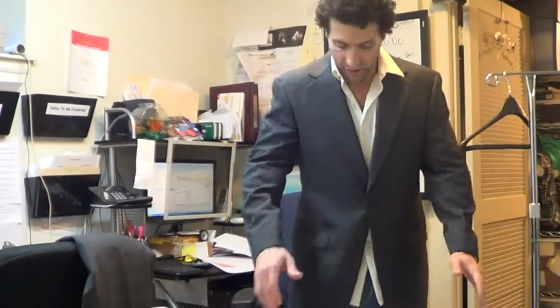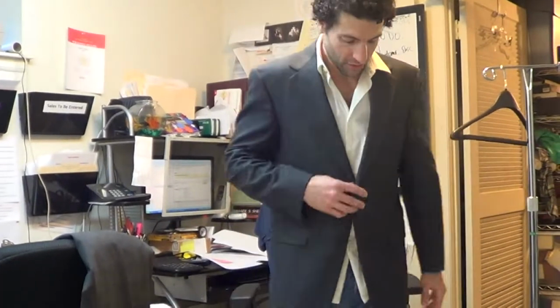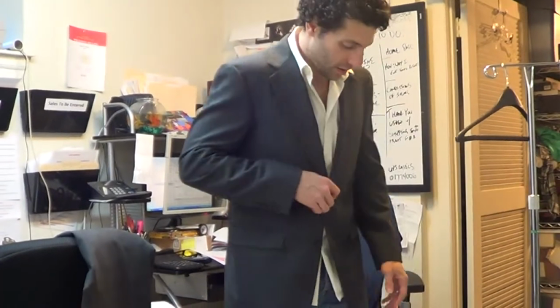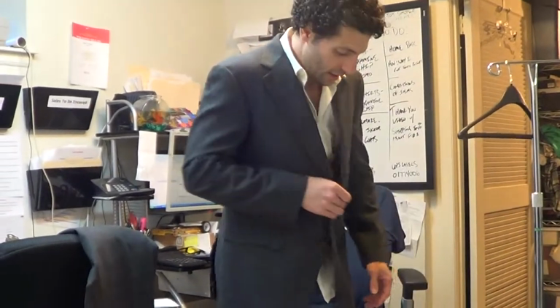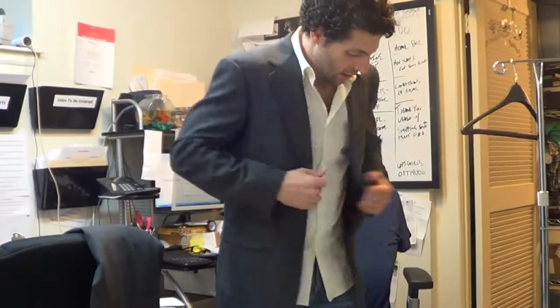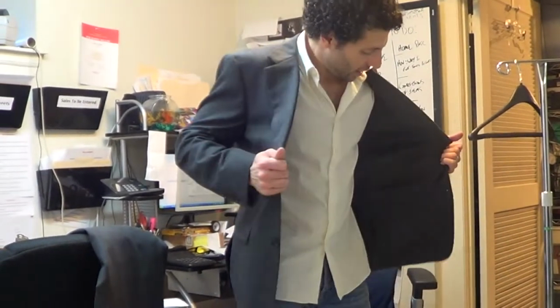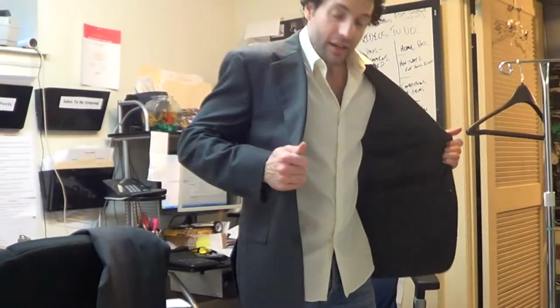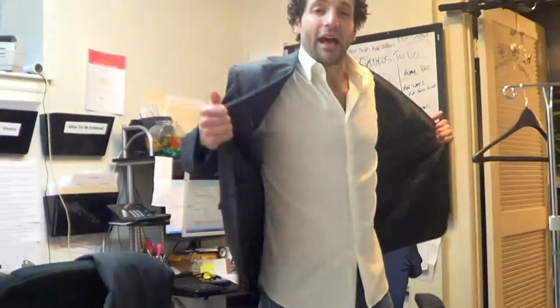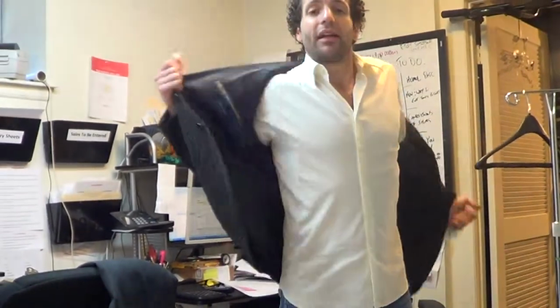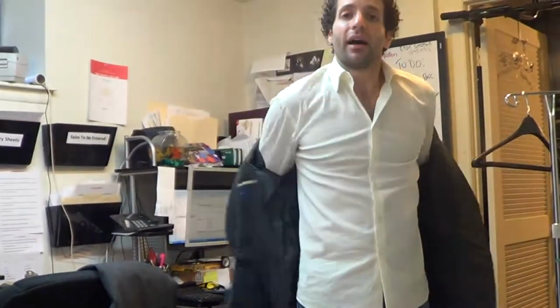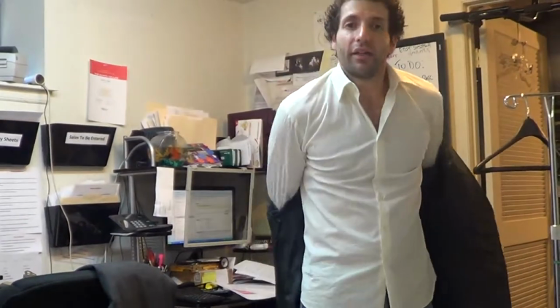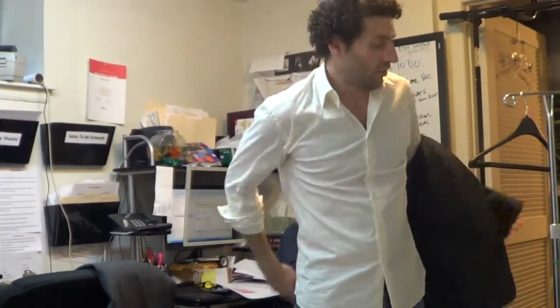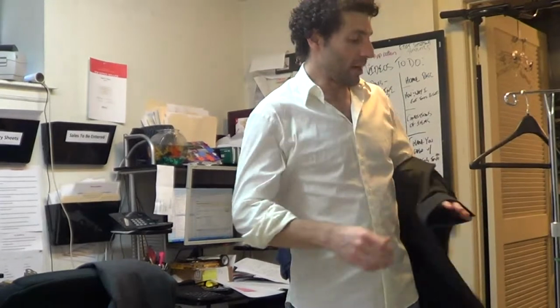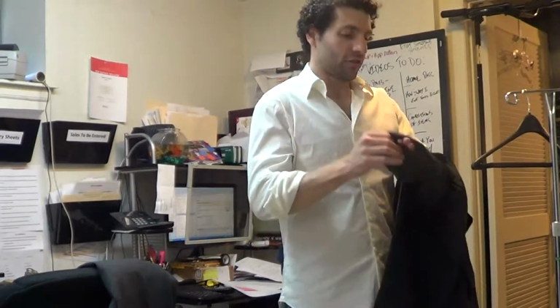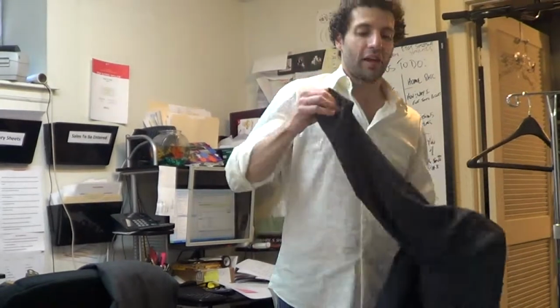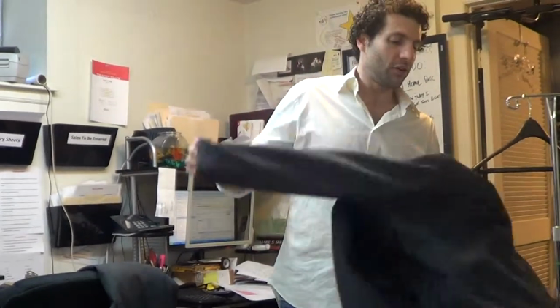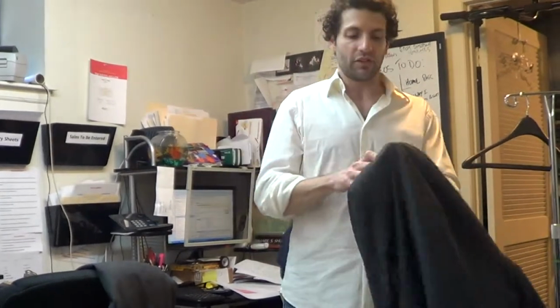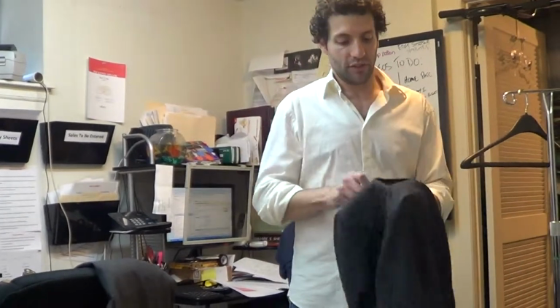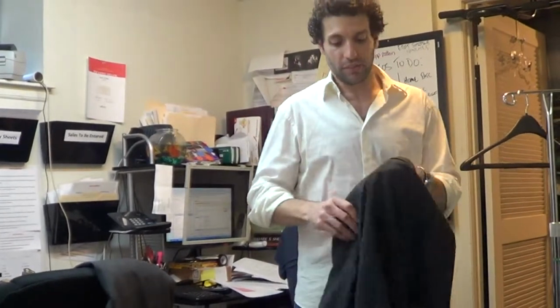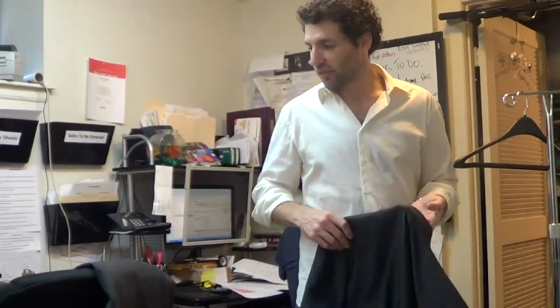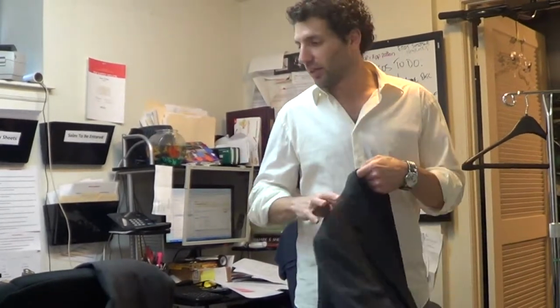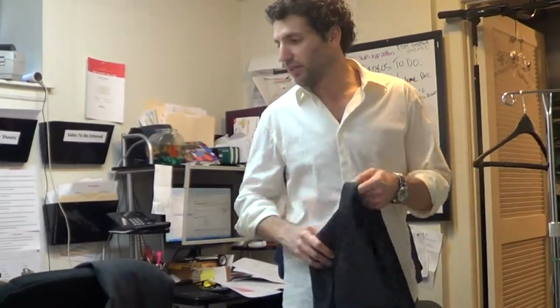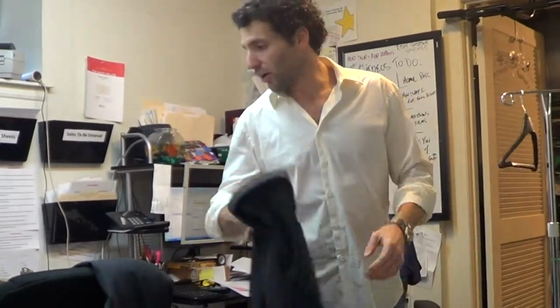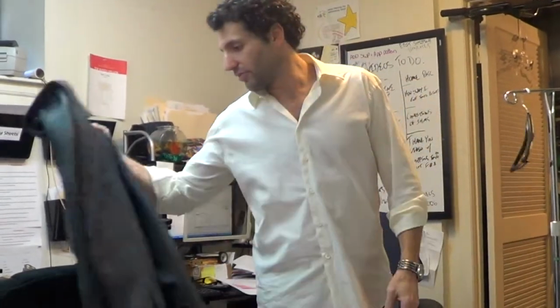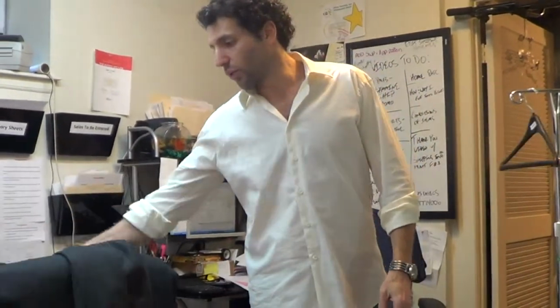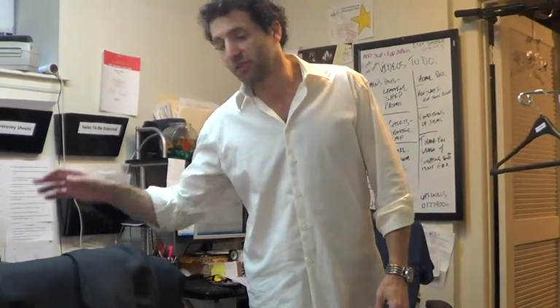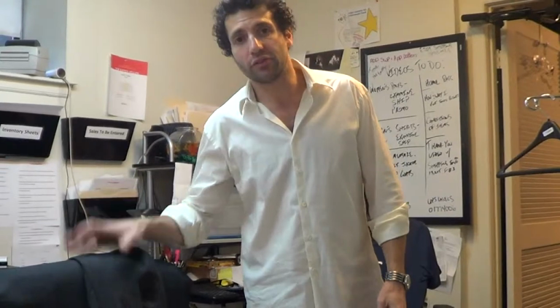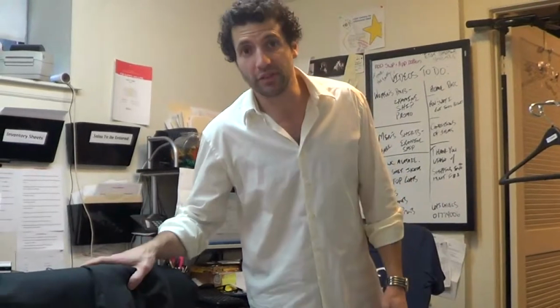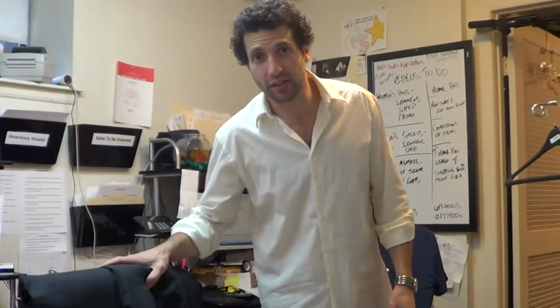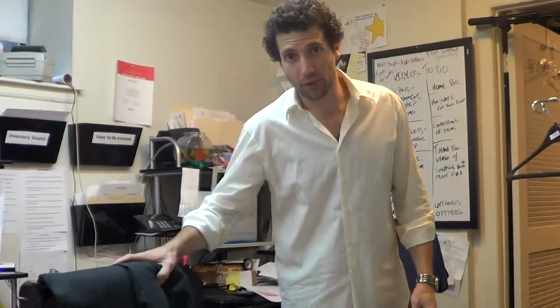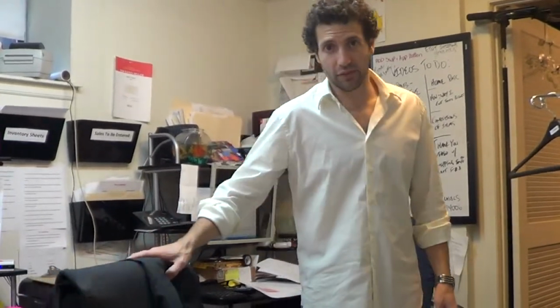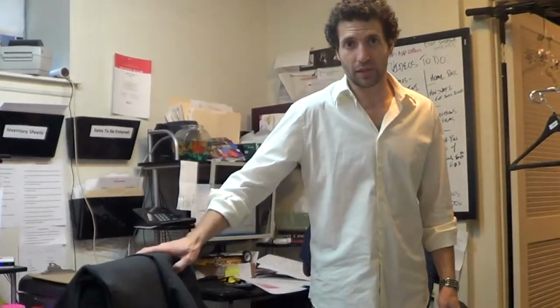All right, so here you have it. There's a good amount of pictures in there, so they should tell you pretty much everything you need to know. If you have any questions about this suit, please send us an email. We'll get back to you as soon as we can.